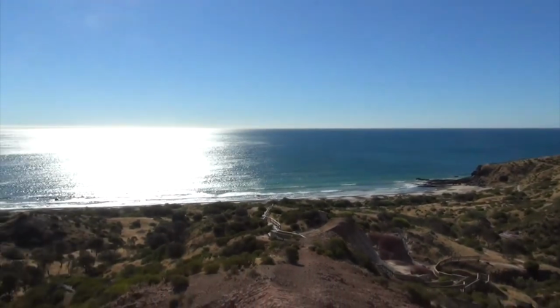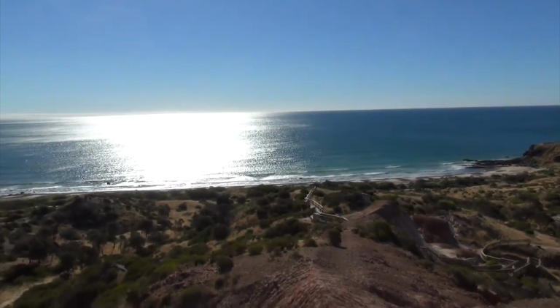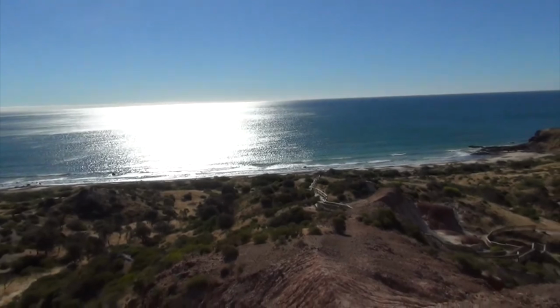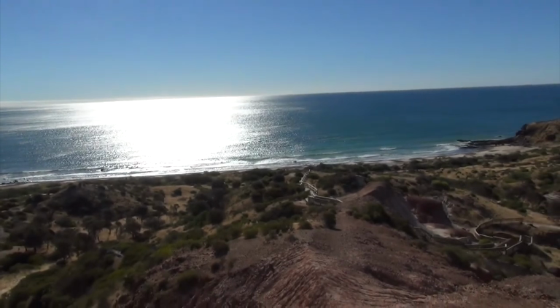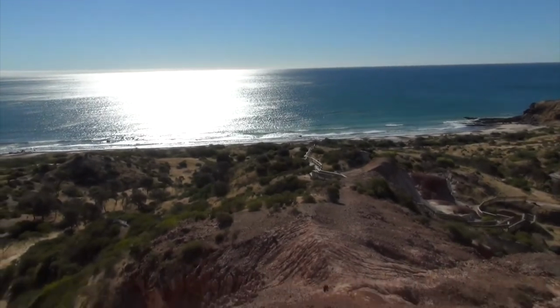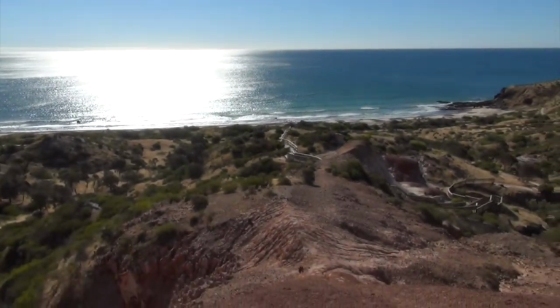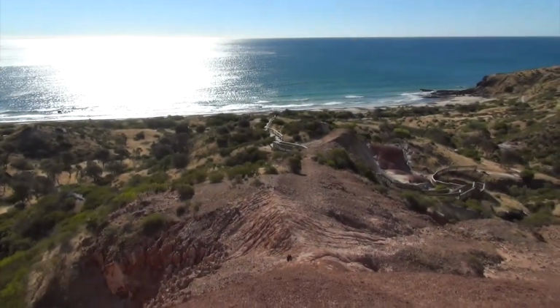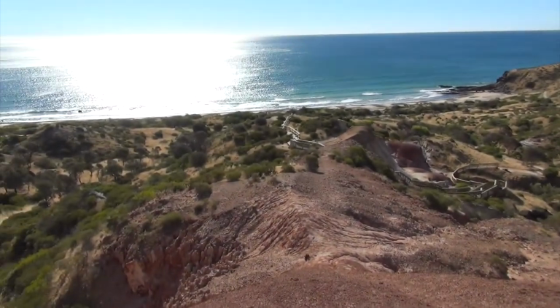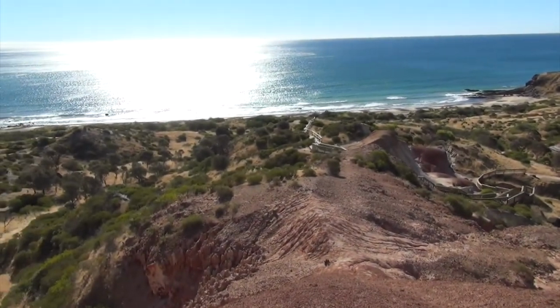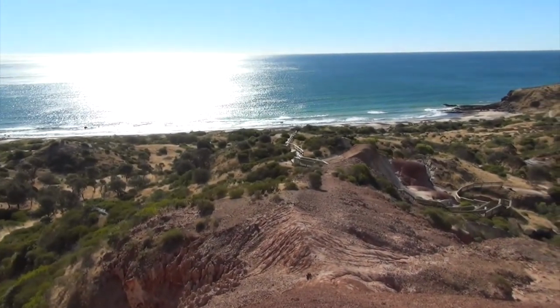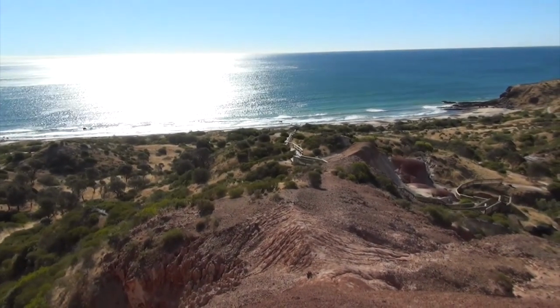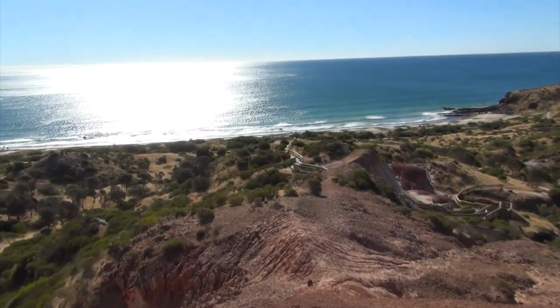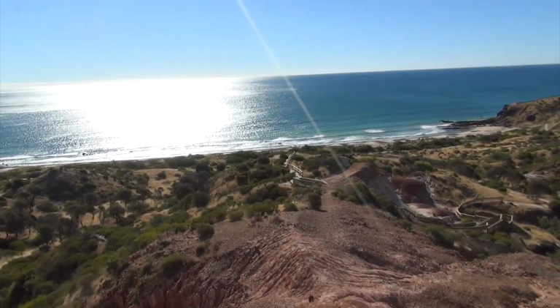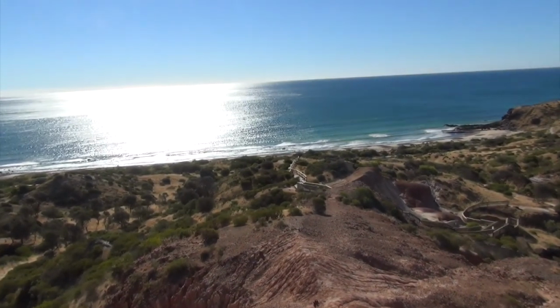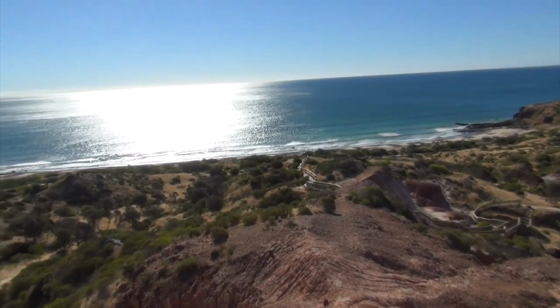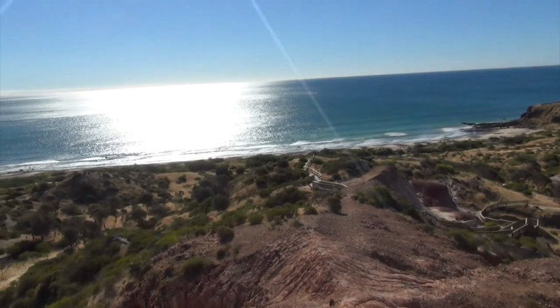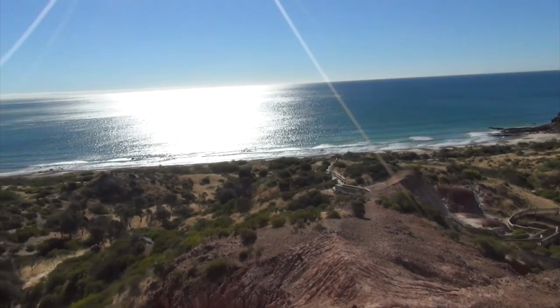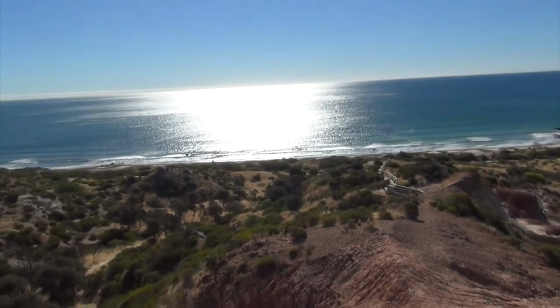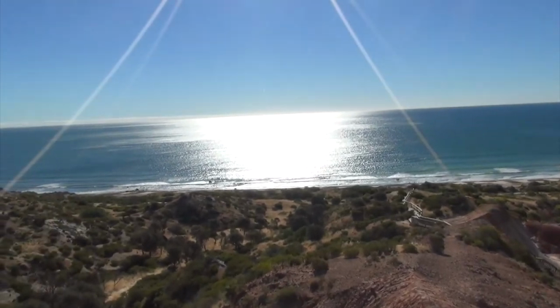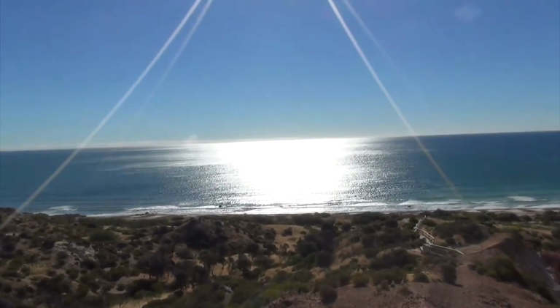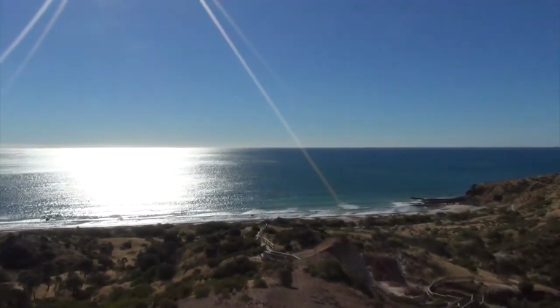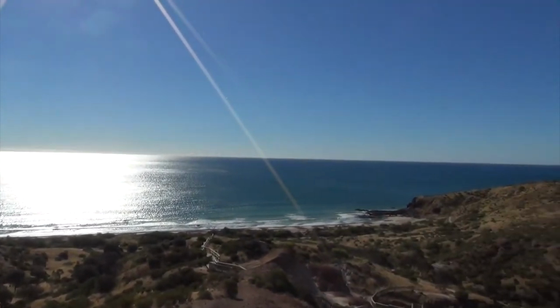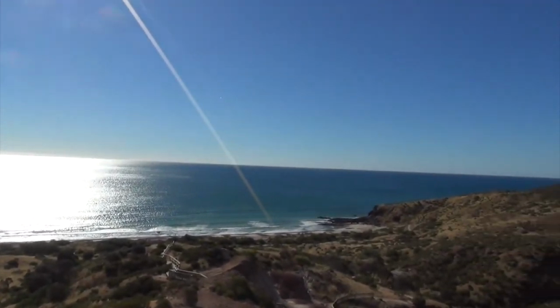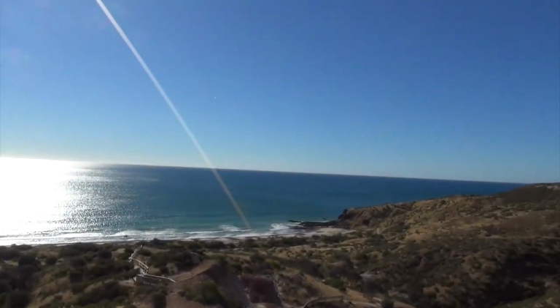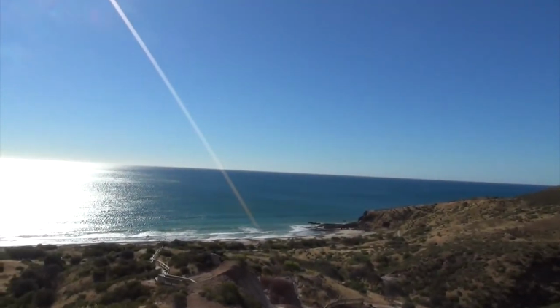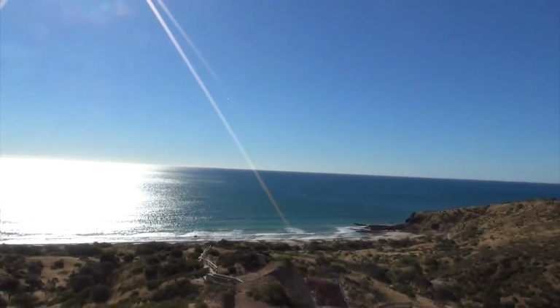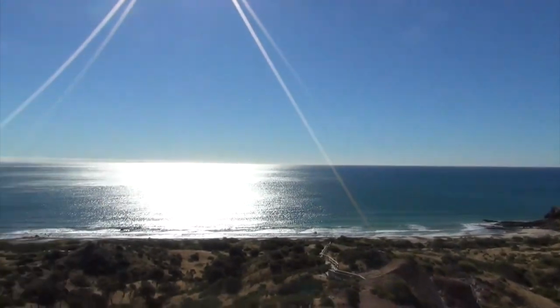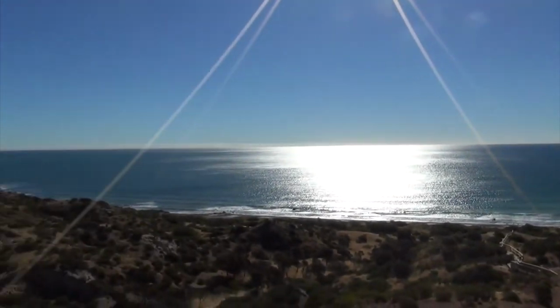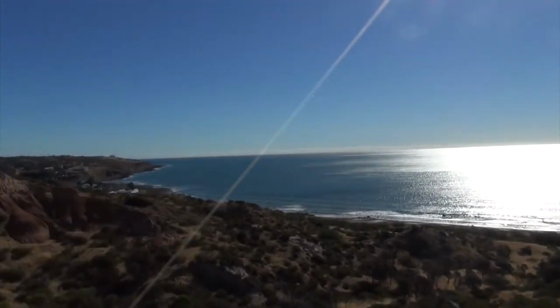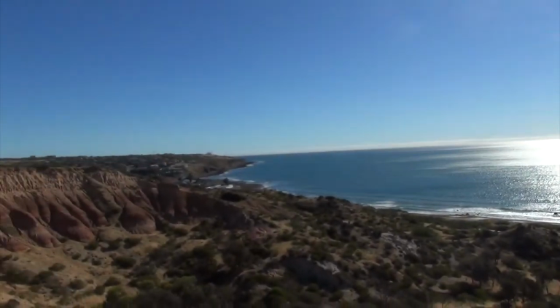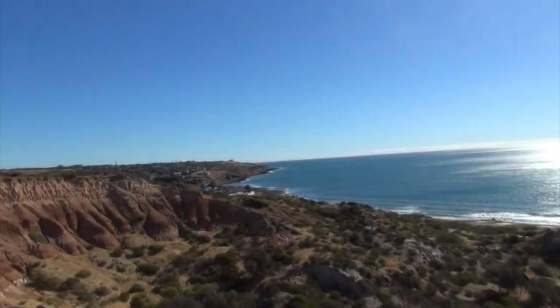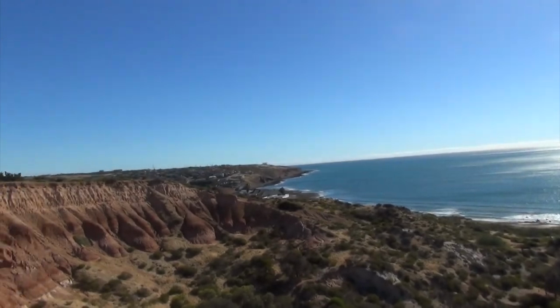Or down onto the beach, but it looks like you can get at it from this way. Part of the beach today — don't do that very often — so I'll see you in a bit.